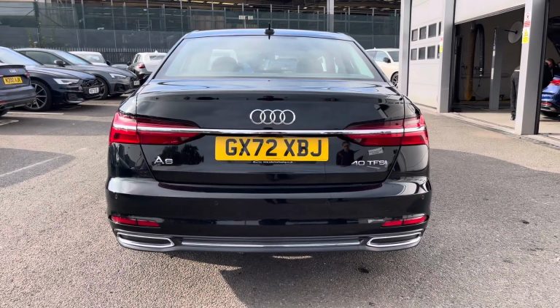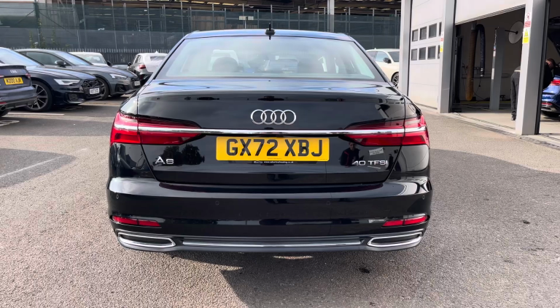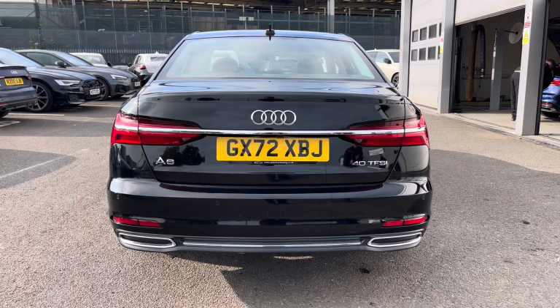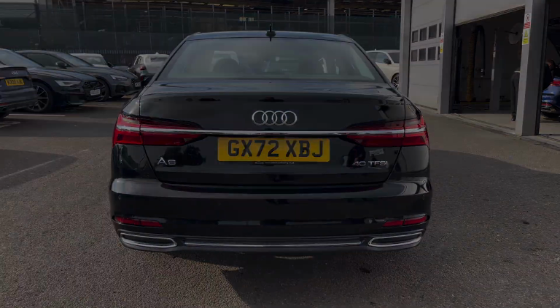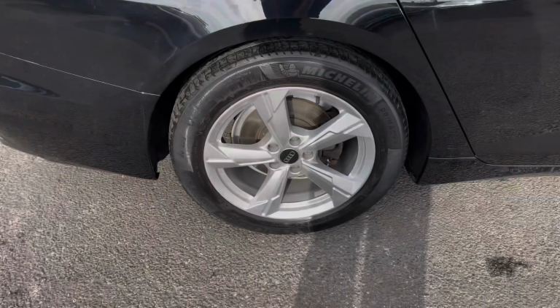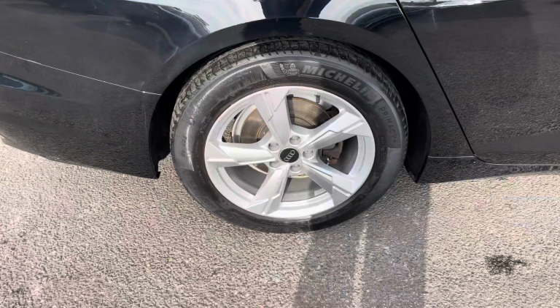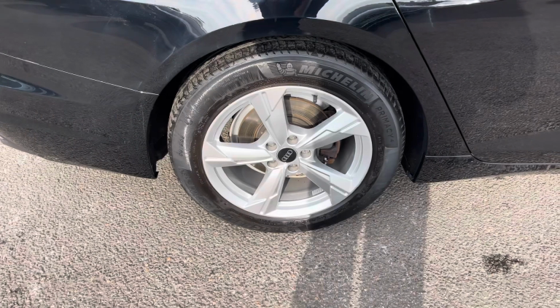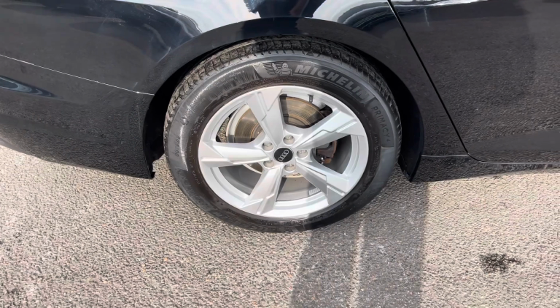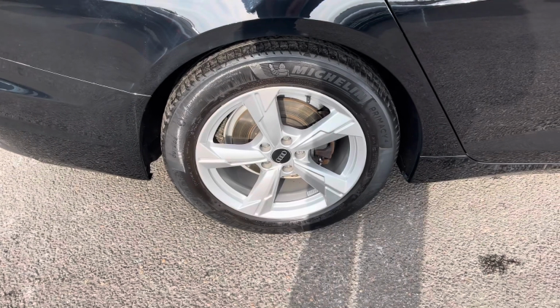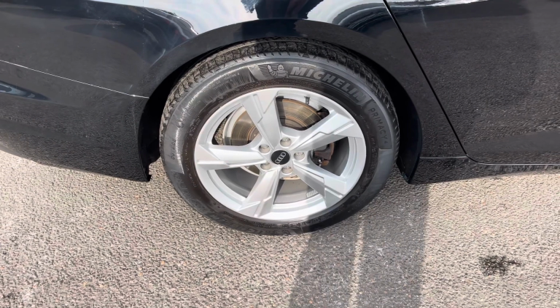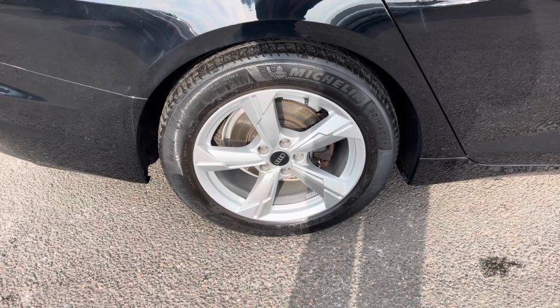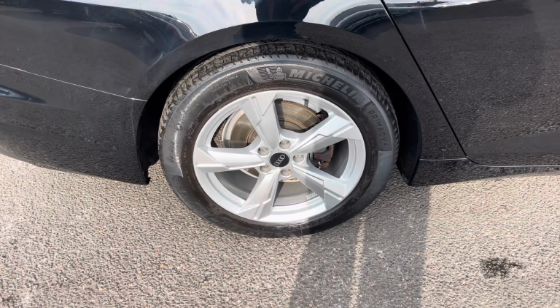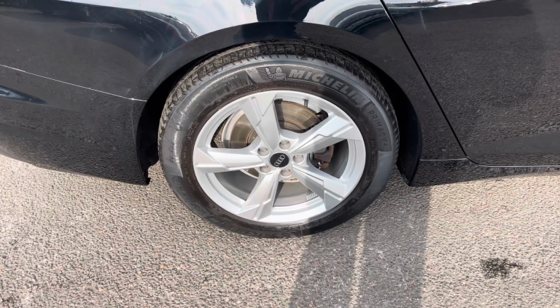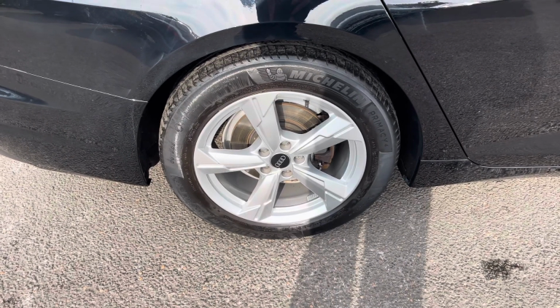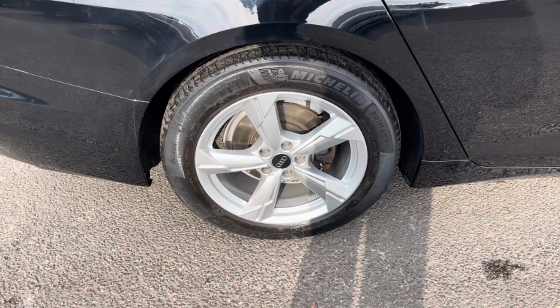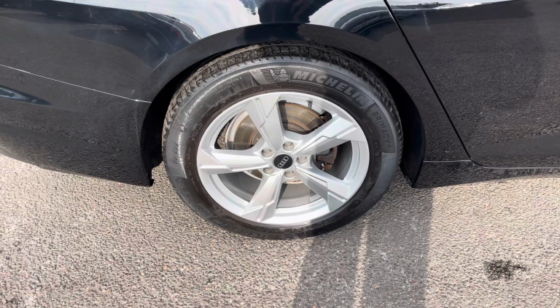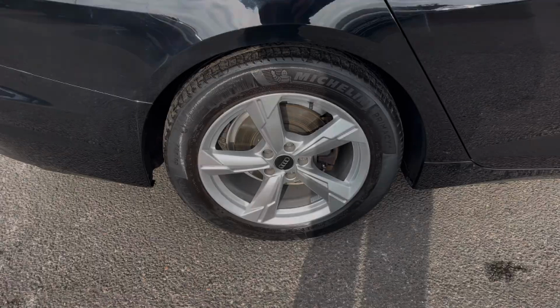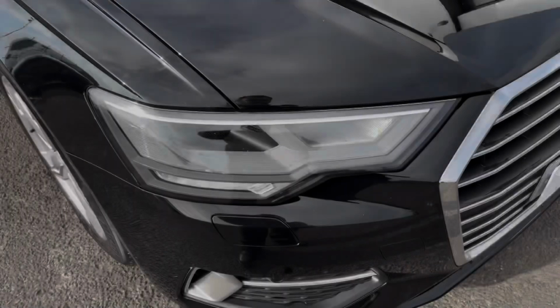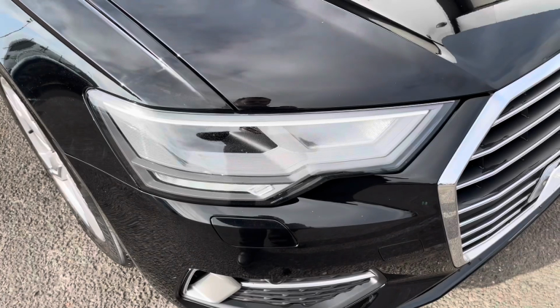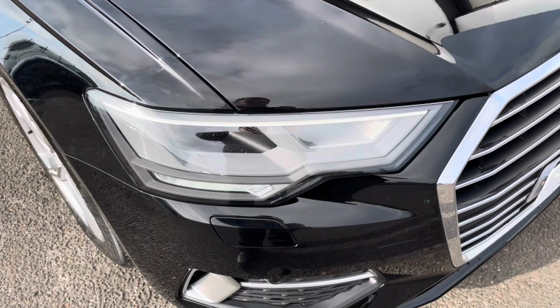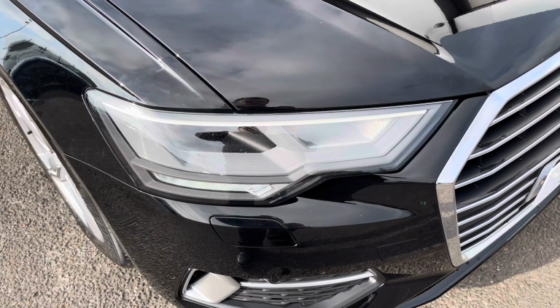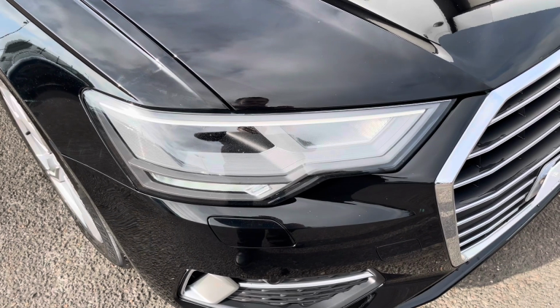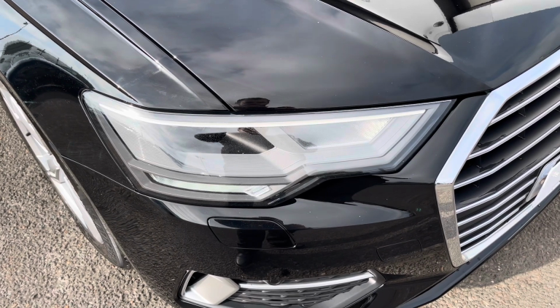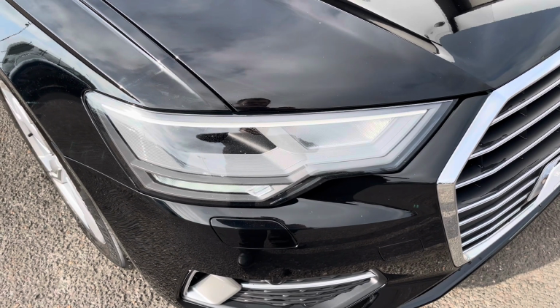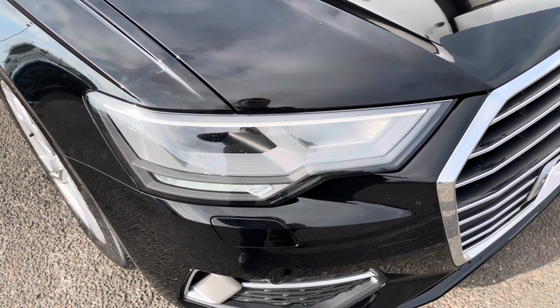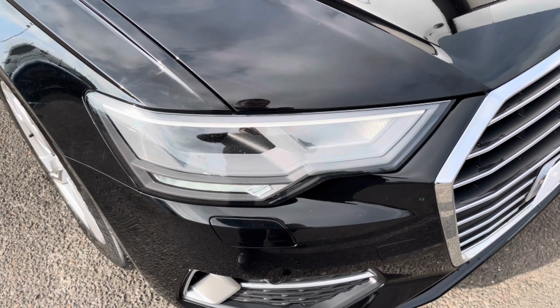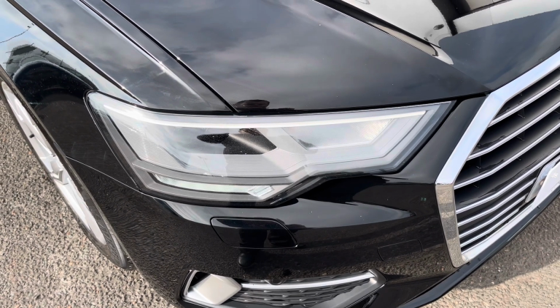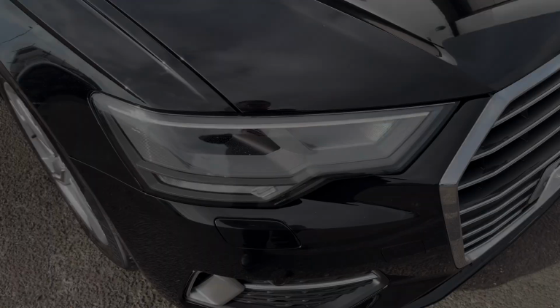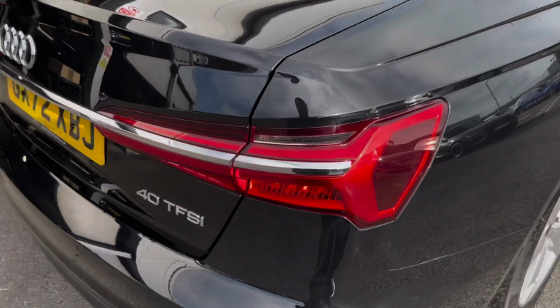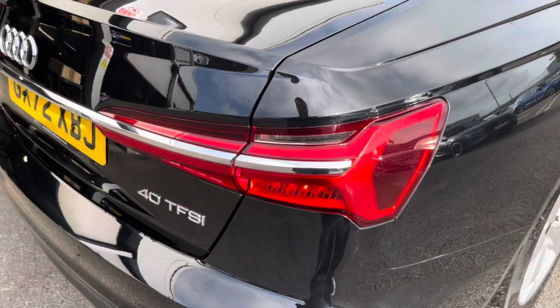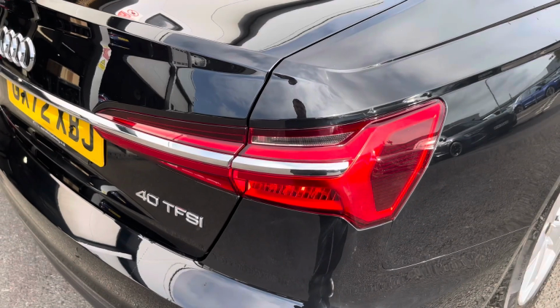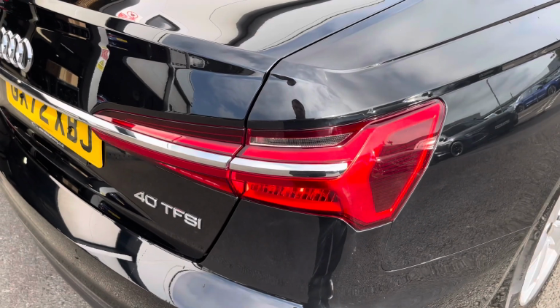Also for this vehicle, the 18-inch 5-arm design alloys look fantastic out on the road. The LED headlights create great visibility in all road conditions, and here we also have the rear lights as well.